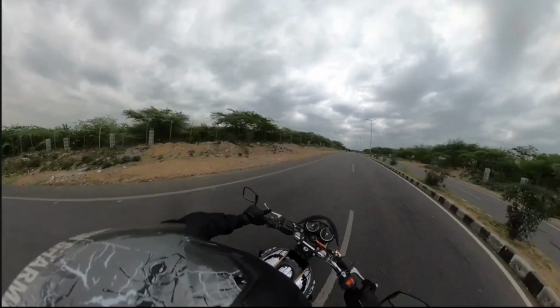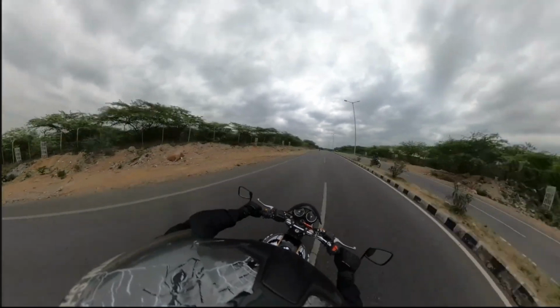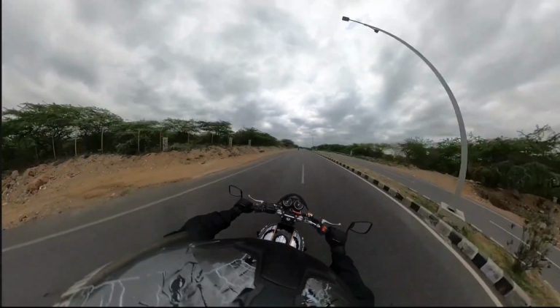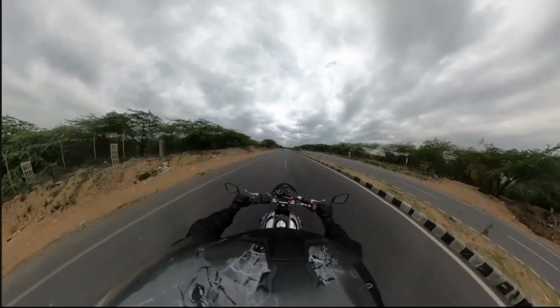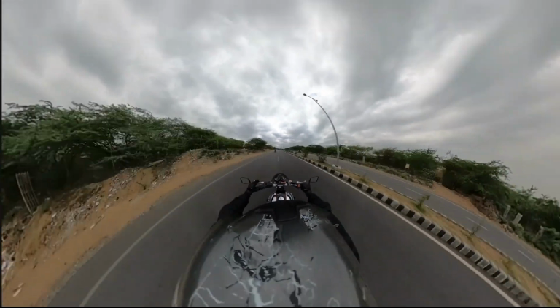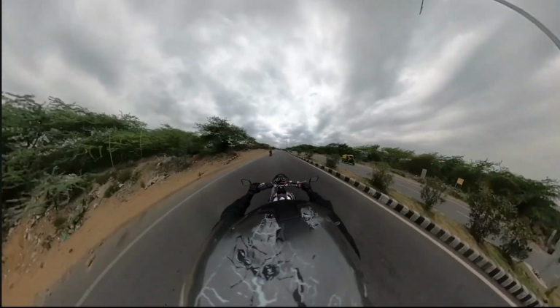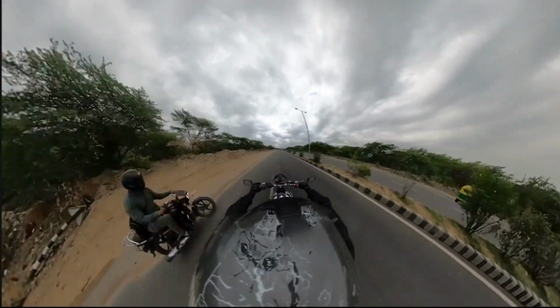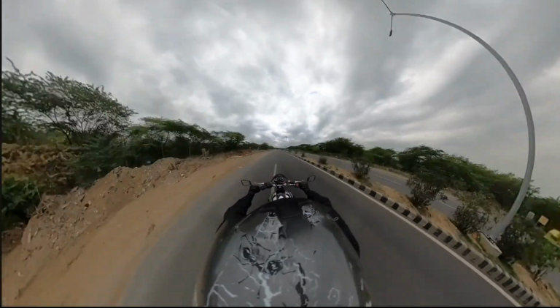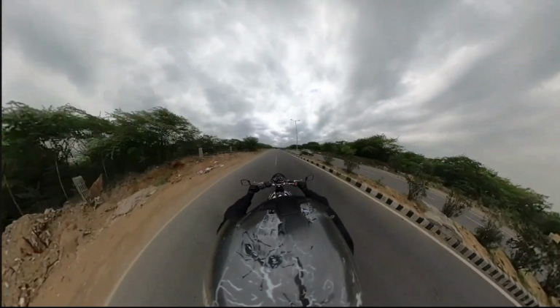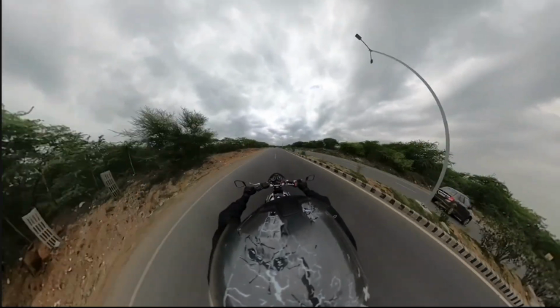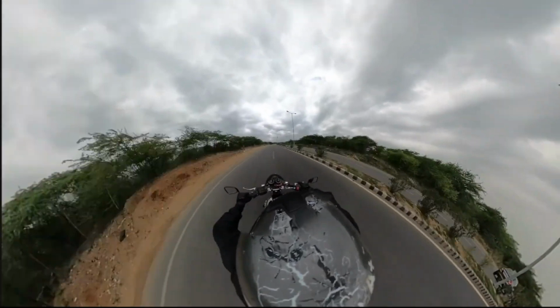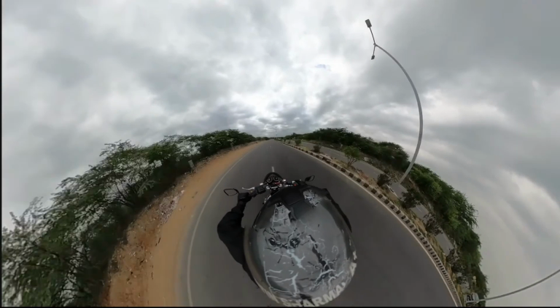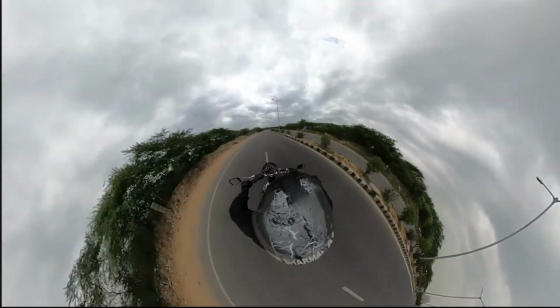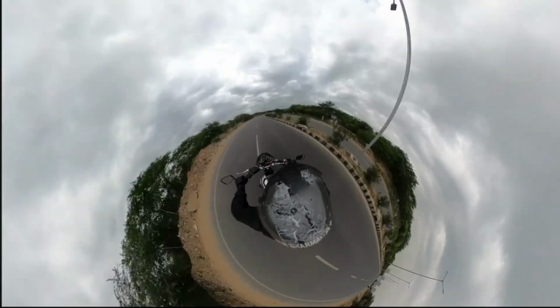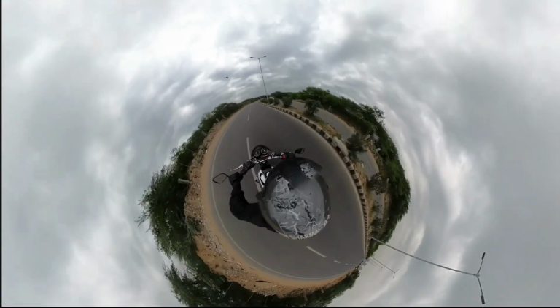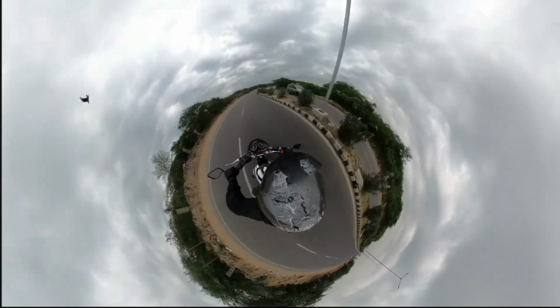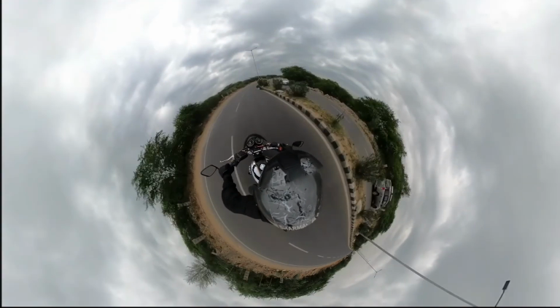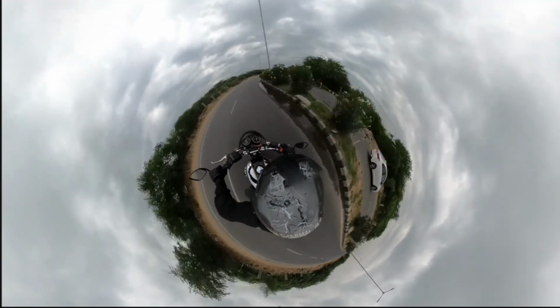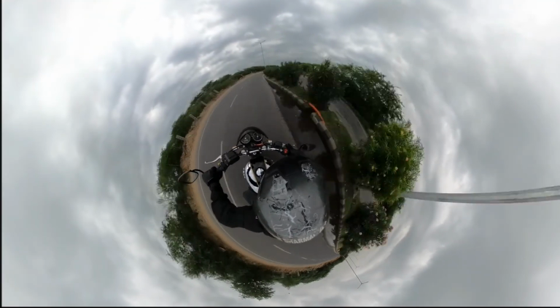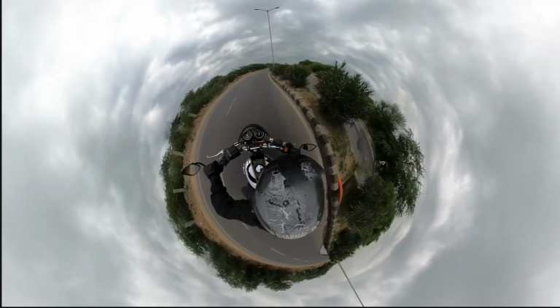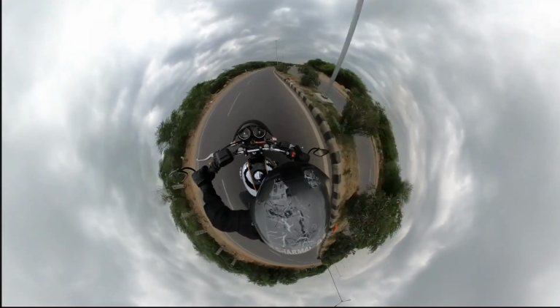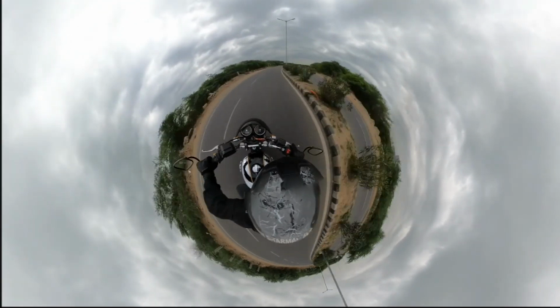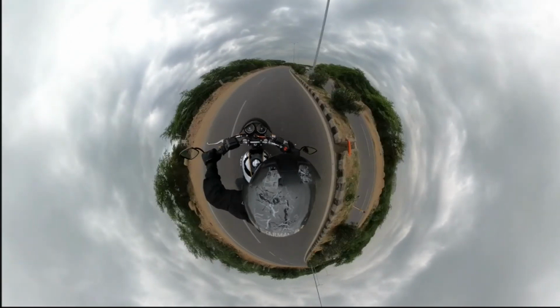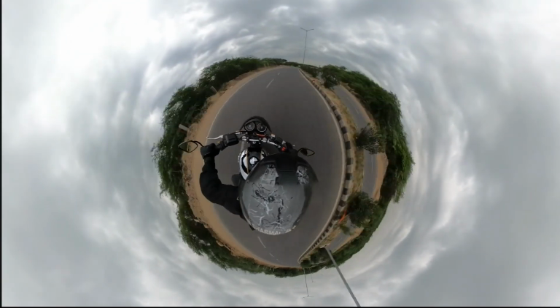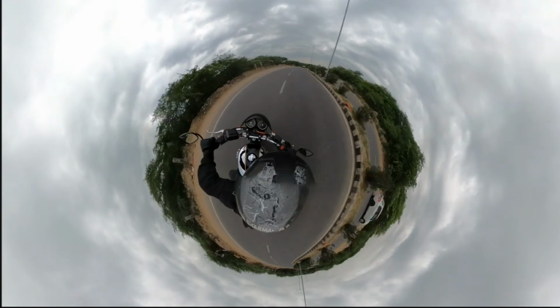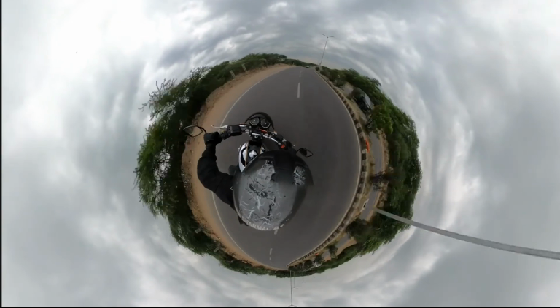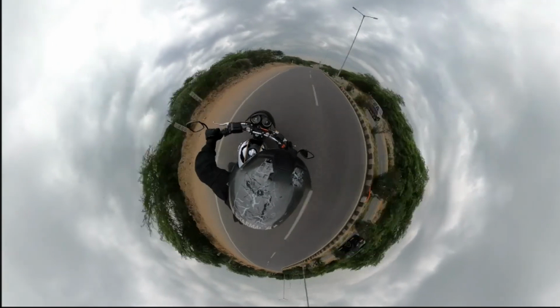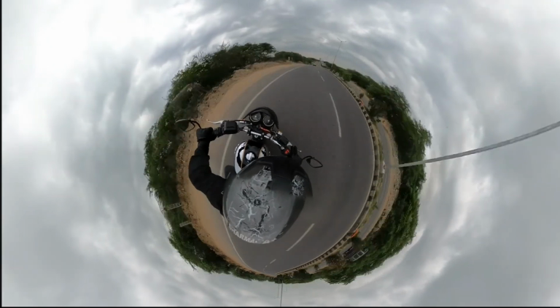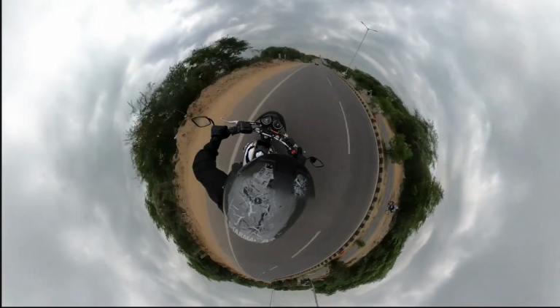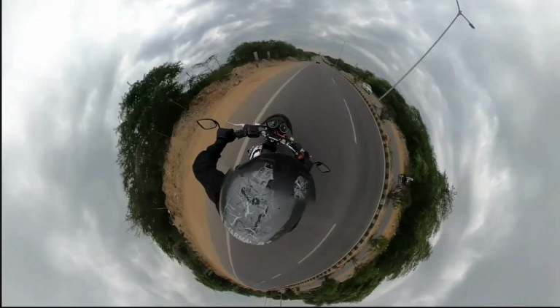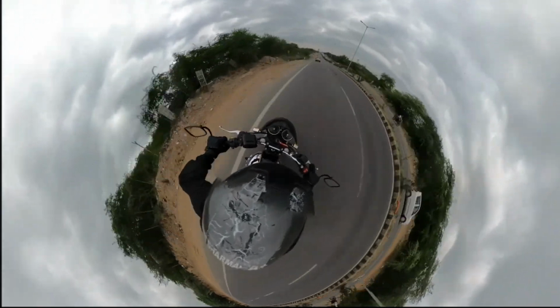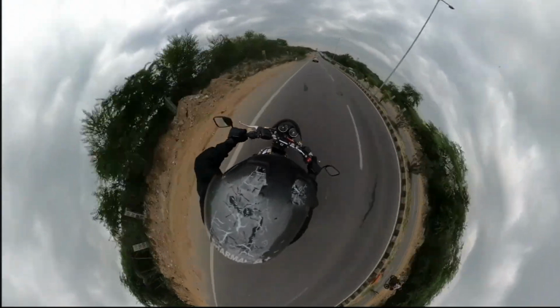The mobile app is a boon. It can edit, reframe, freeze frame, zoom in and out, create tiny planet effects, and lets you play with most of the features of this device. One can edit almost like a pro on this app, so for instant consumption it's quite fast.